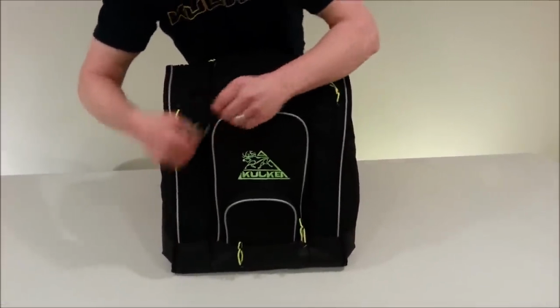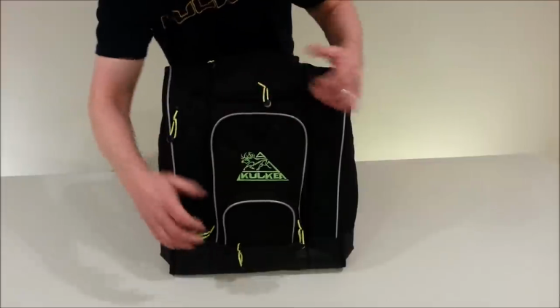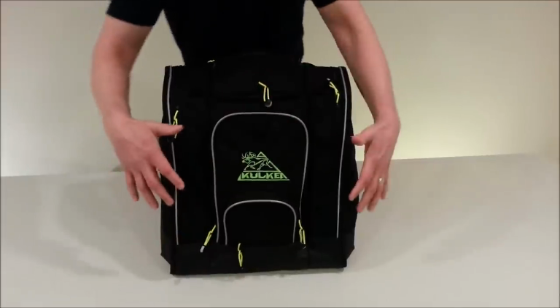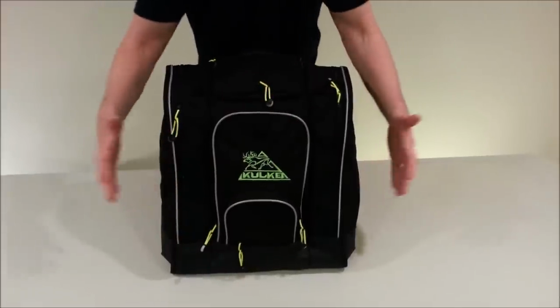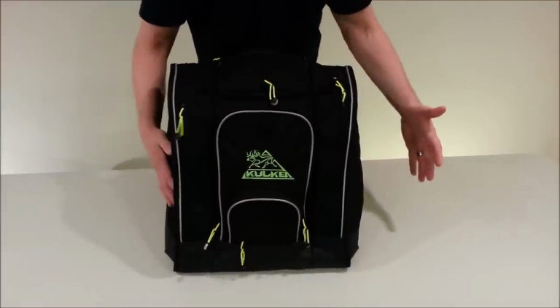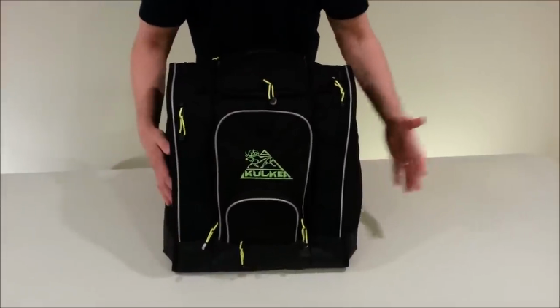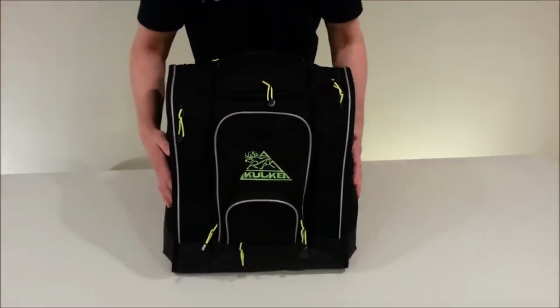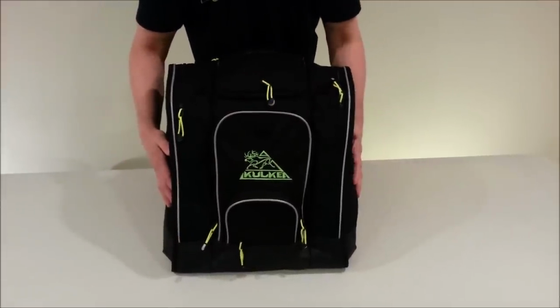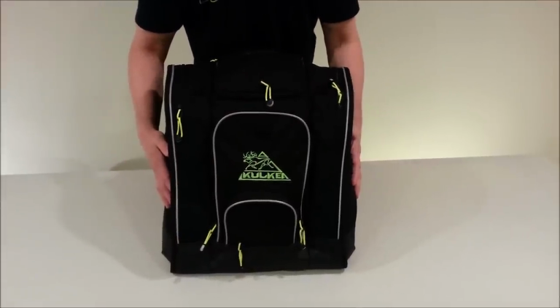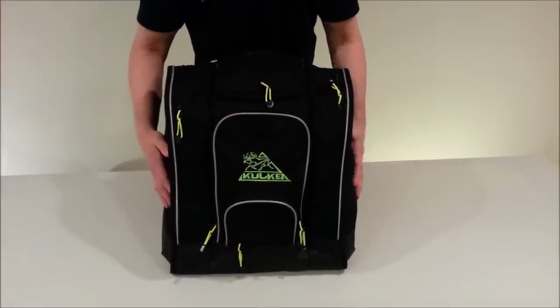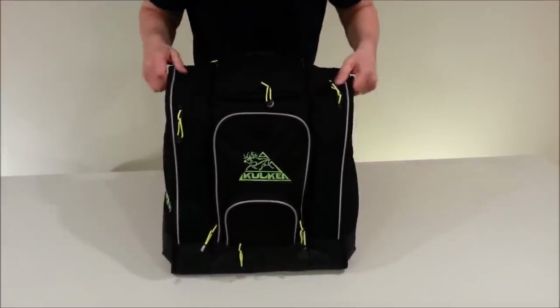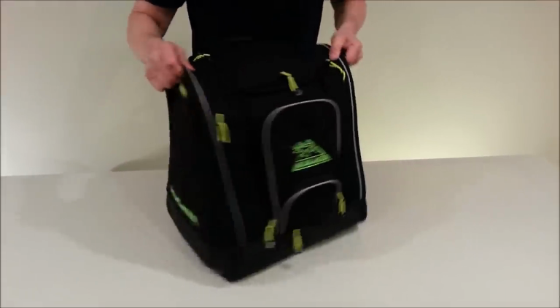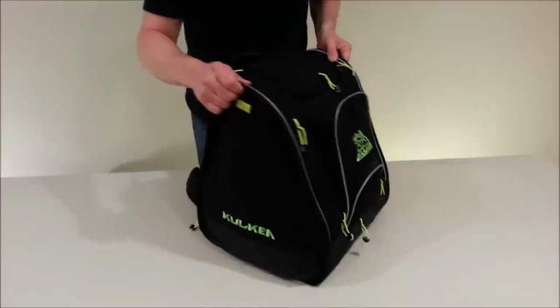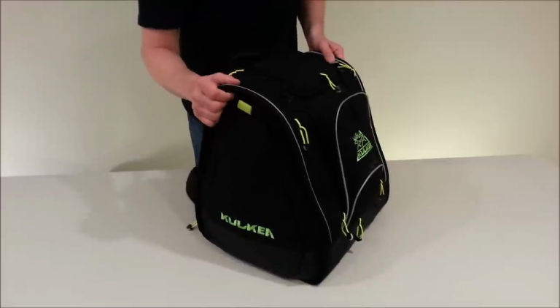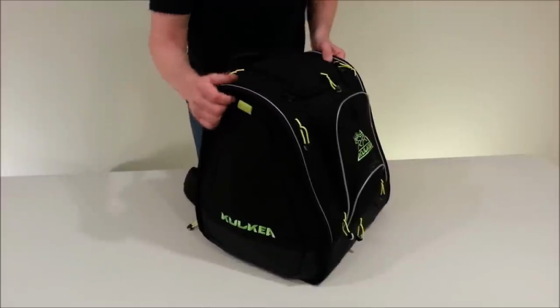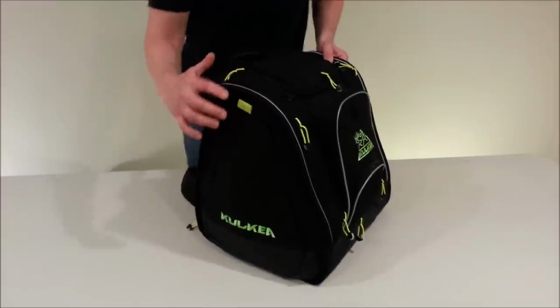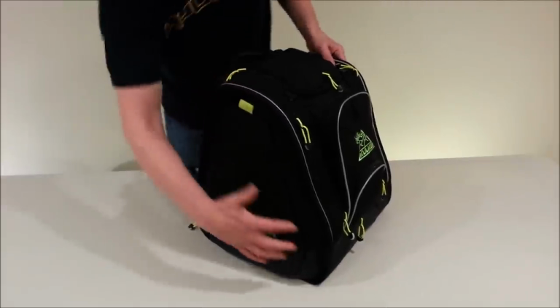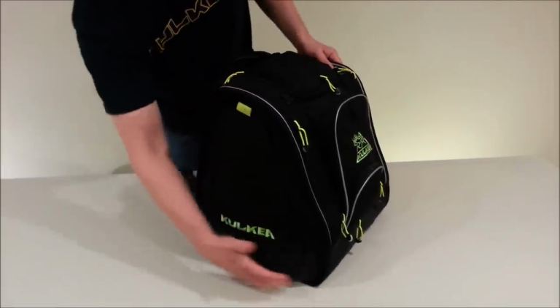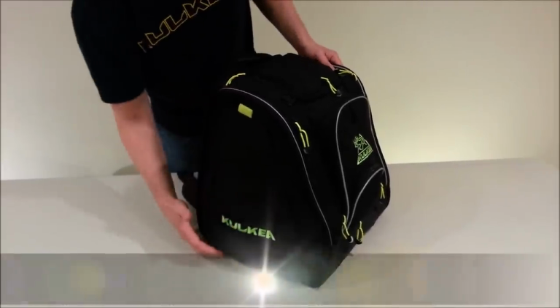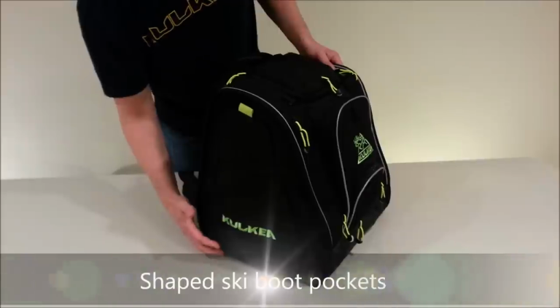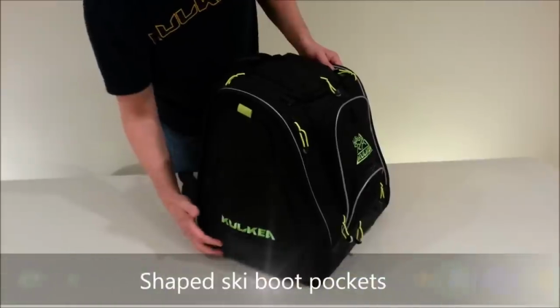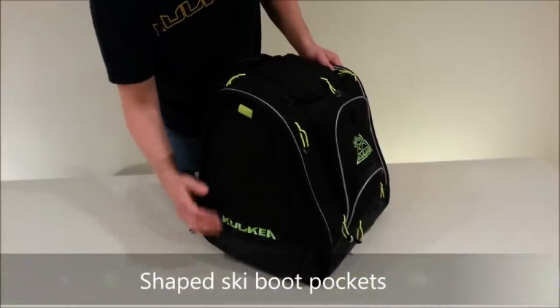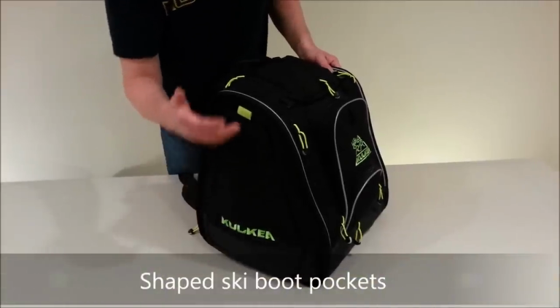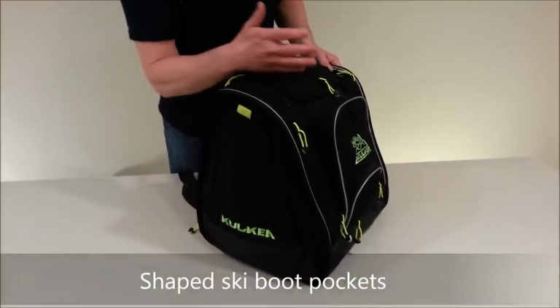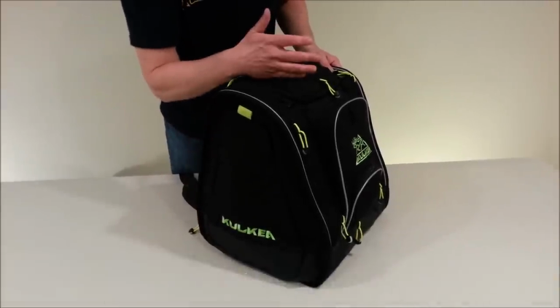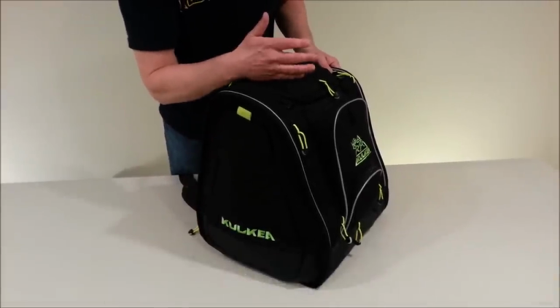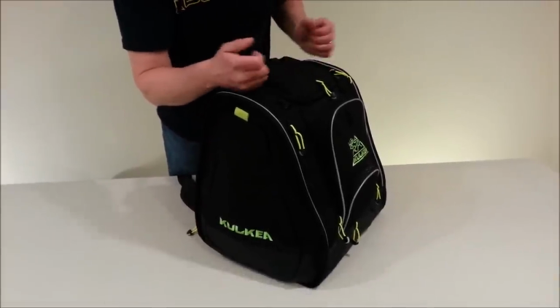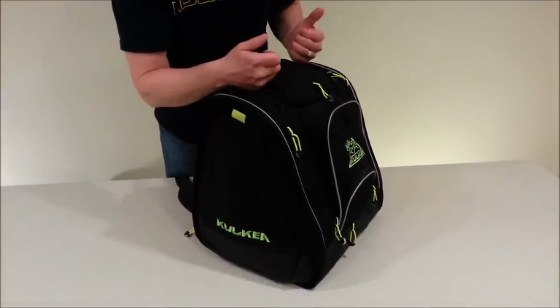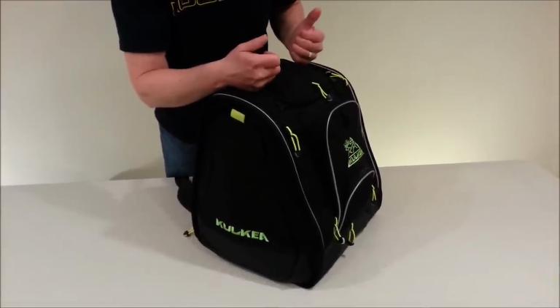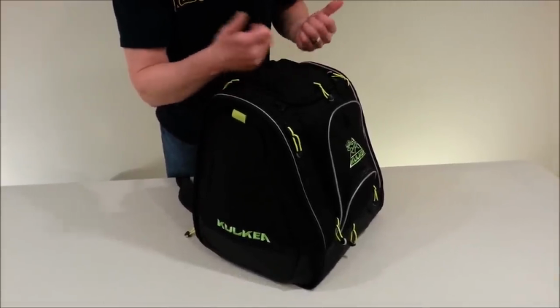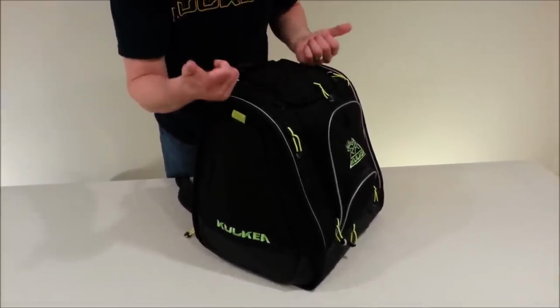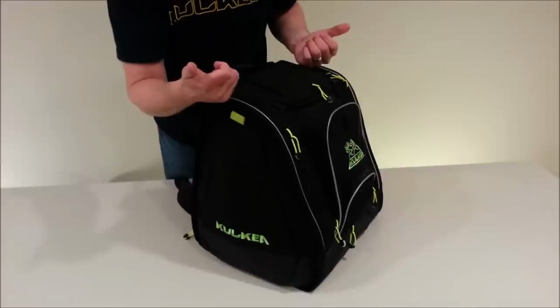Next, we keep boots on each side — one boot here, one boot here. We put them into pockets which we have shaped purposely like alpine ski boots, so they don't encroach on the central compartment and therefore protrude outward instead.